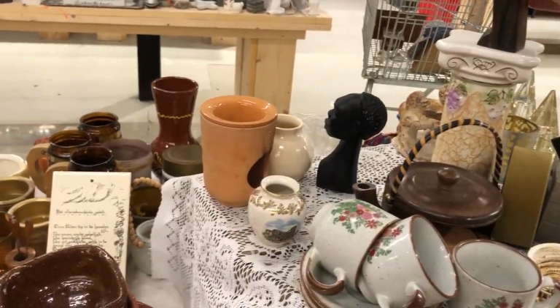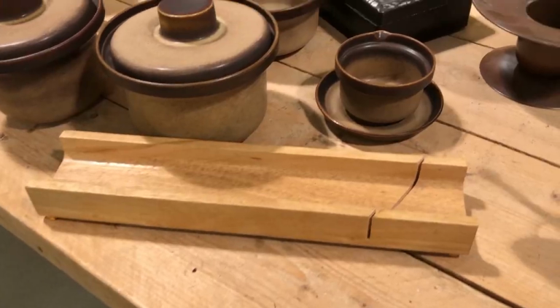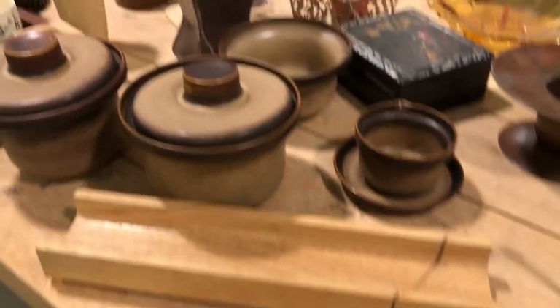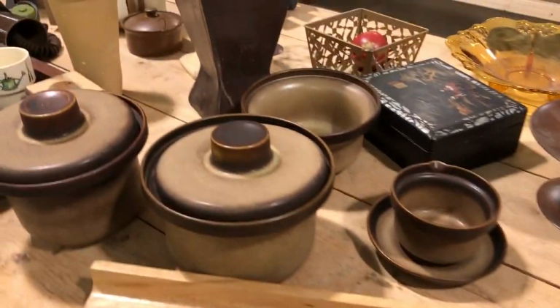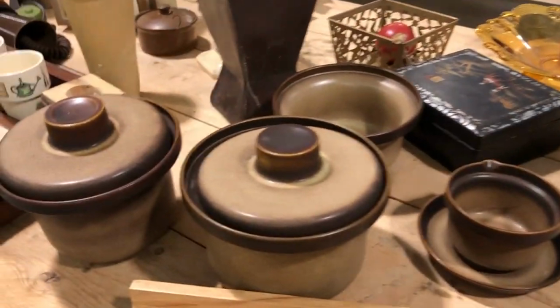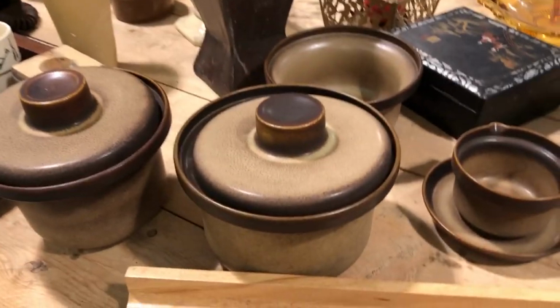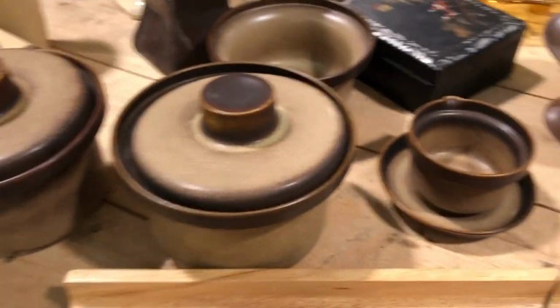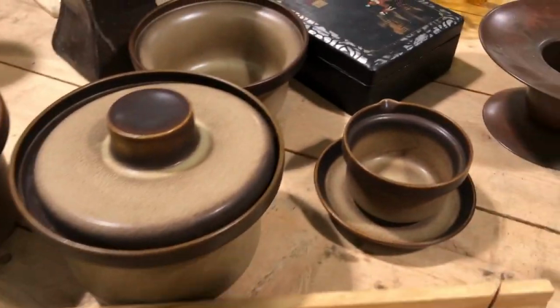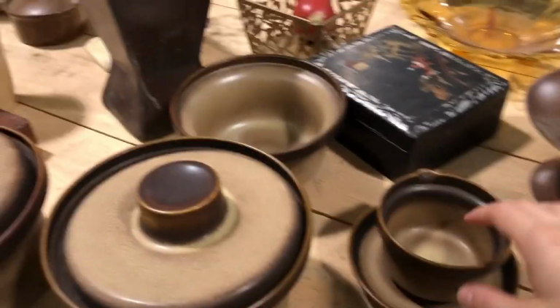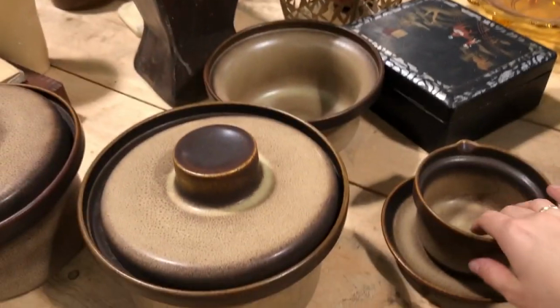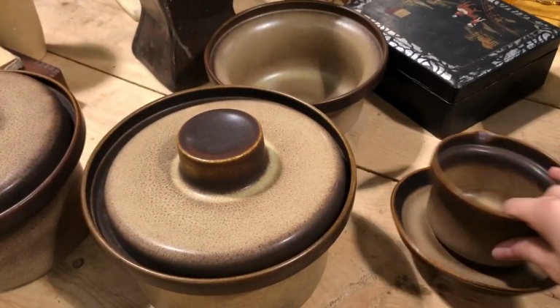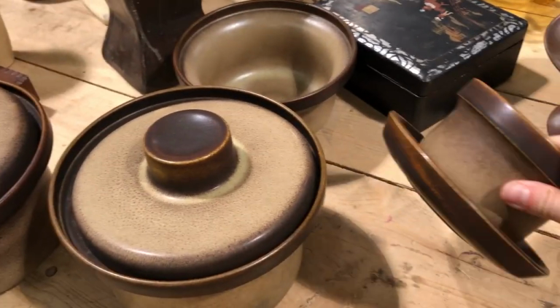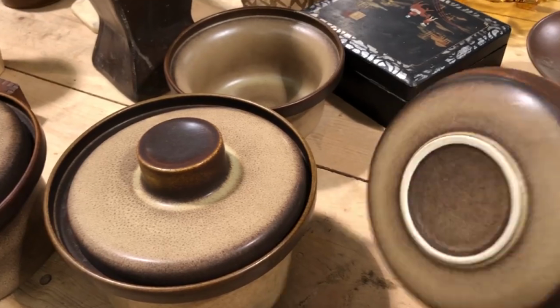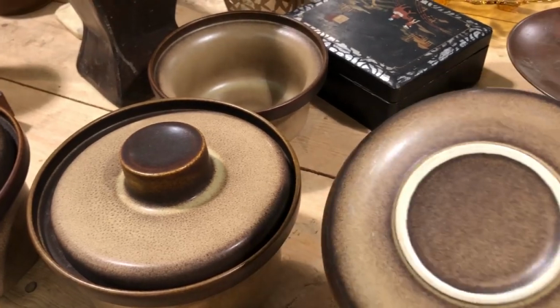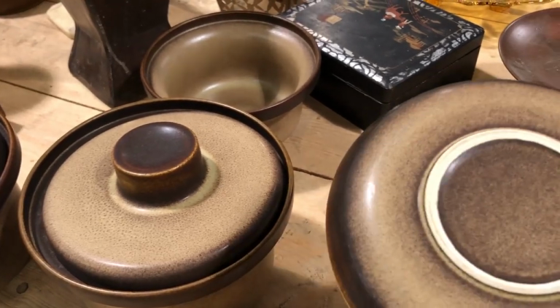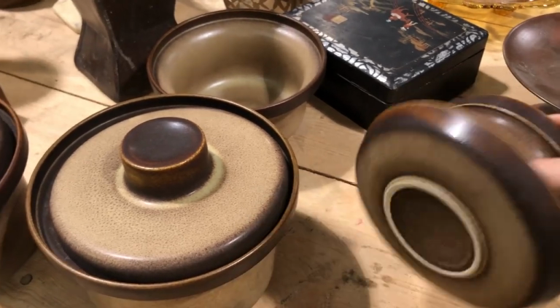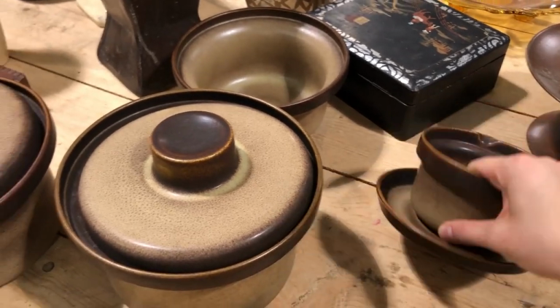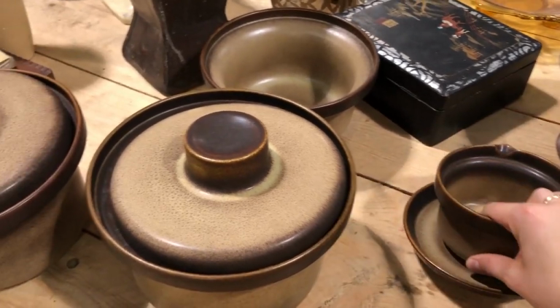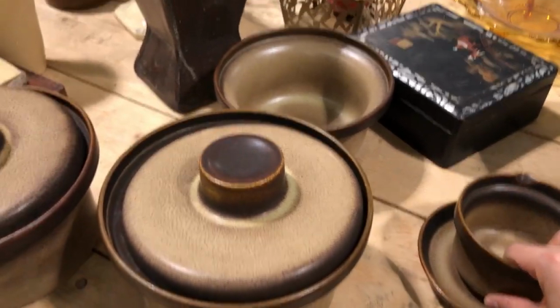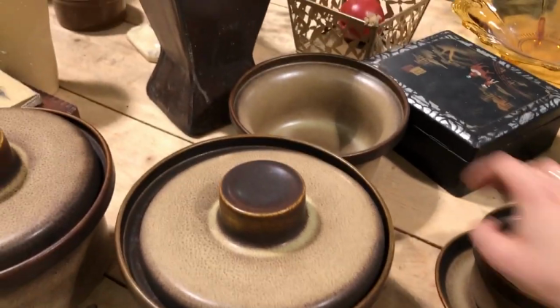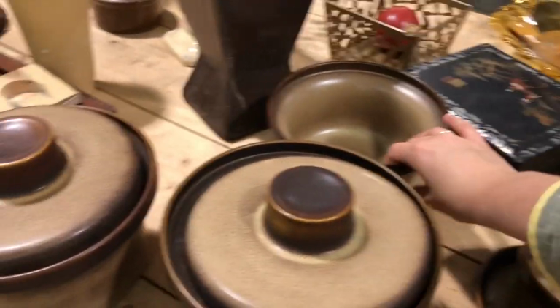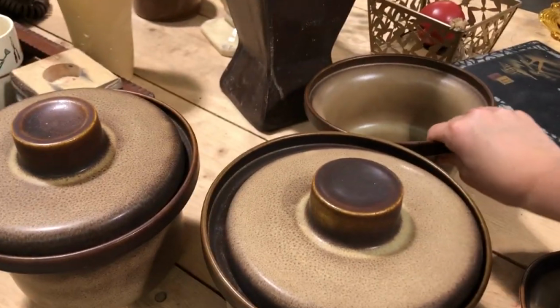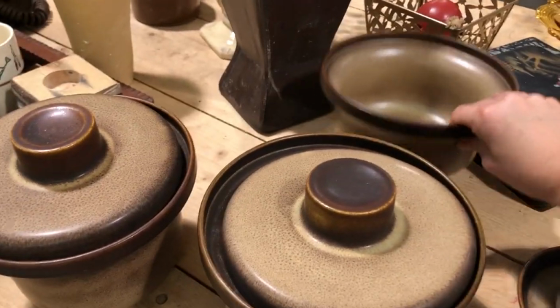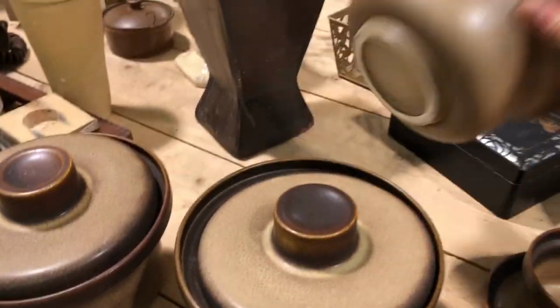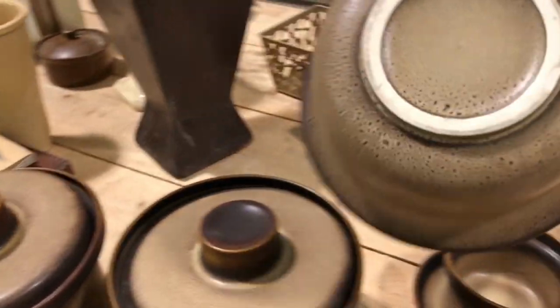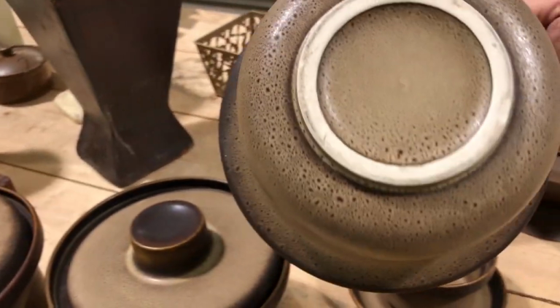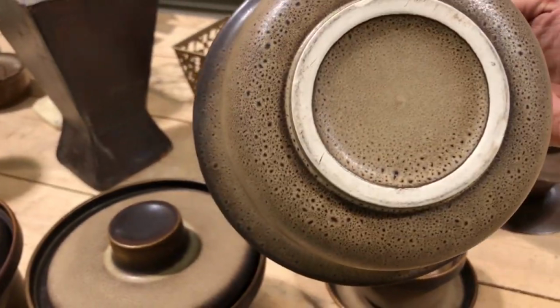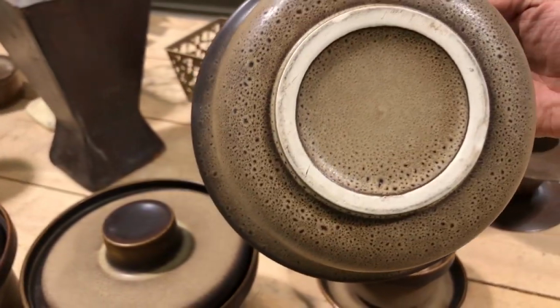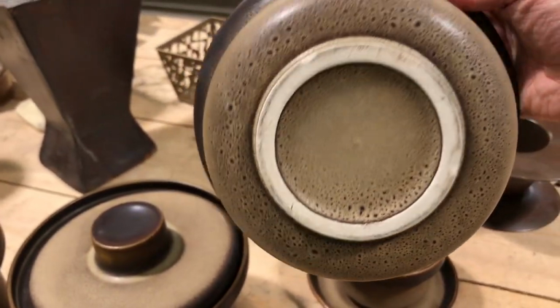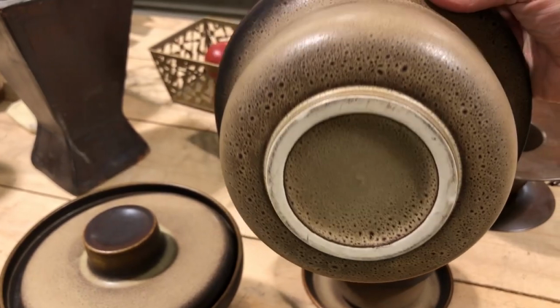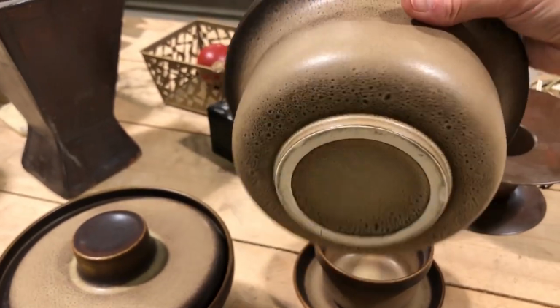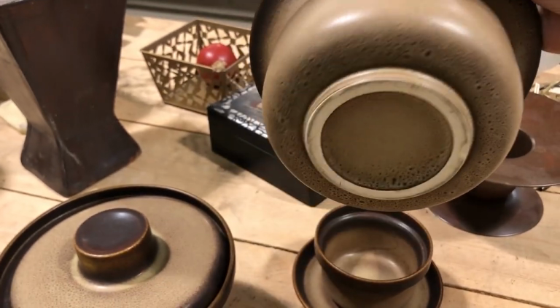These lidded pots were also so nice, but they take up quite a lot of space and my storage is getting a little full at the moment — I need to move out some of the bigger pieces first.